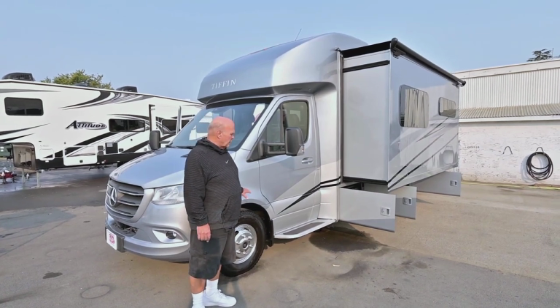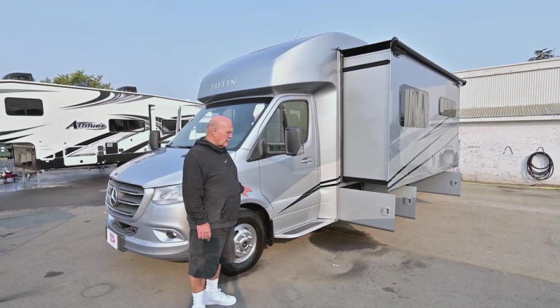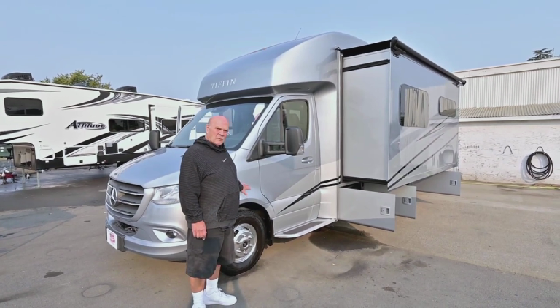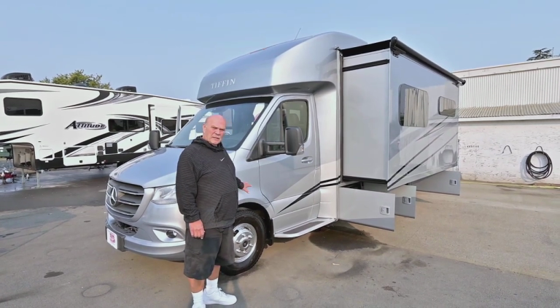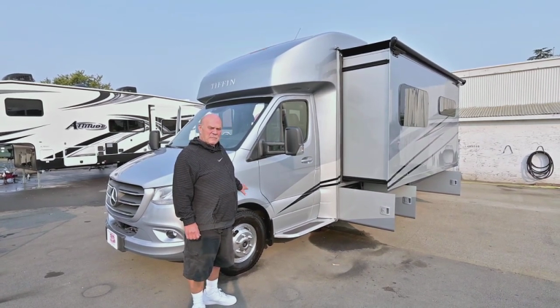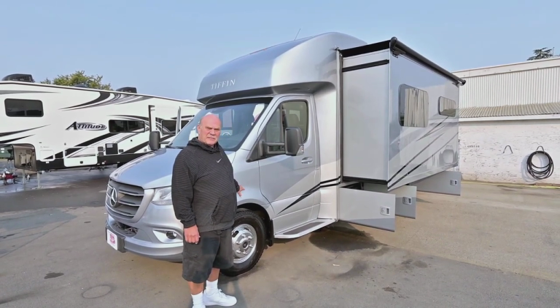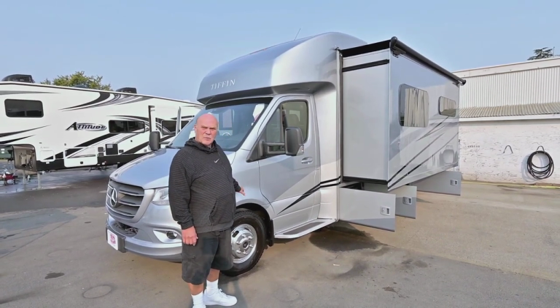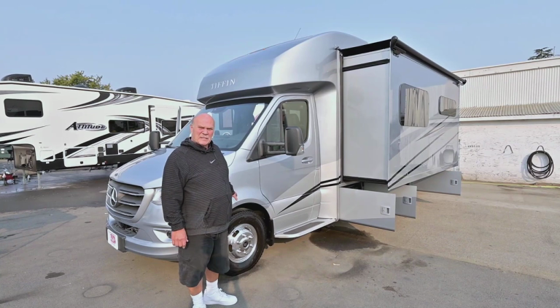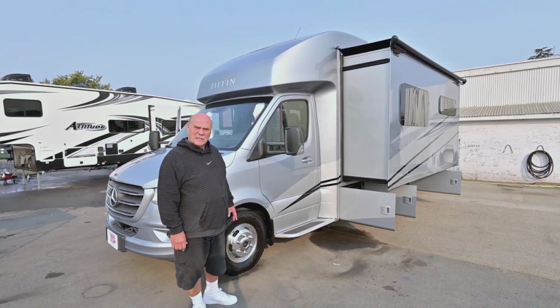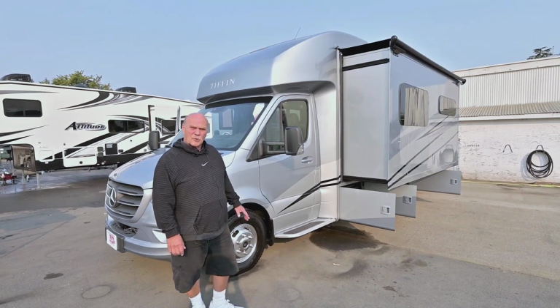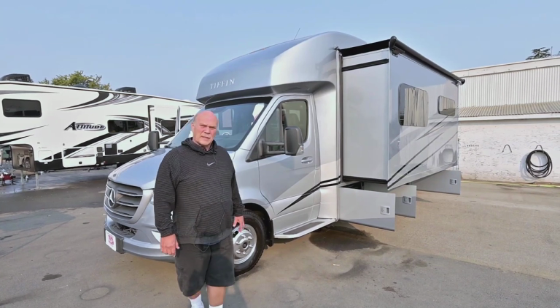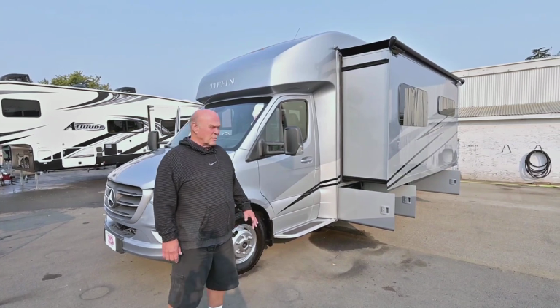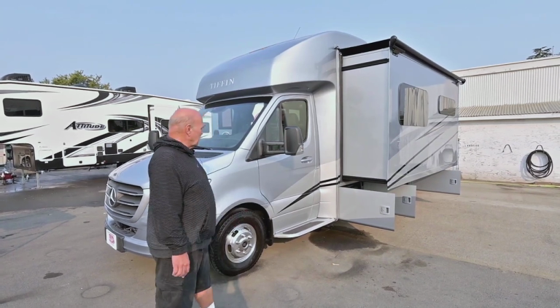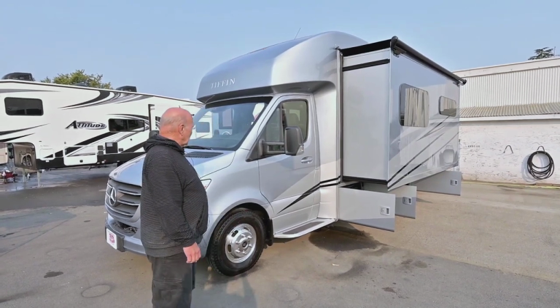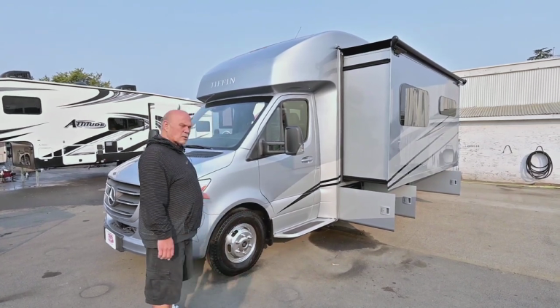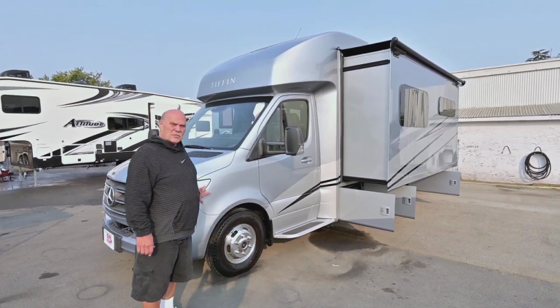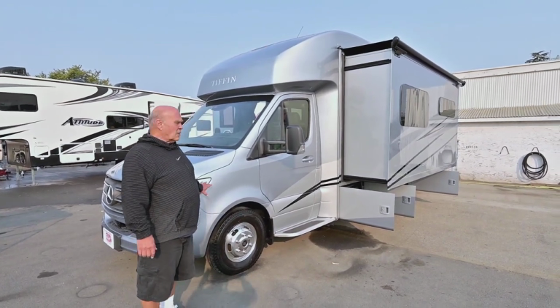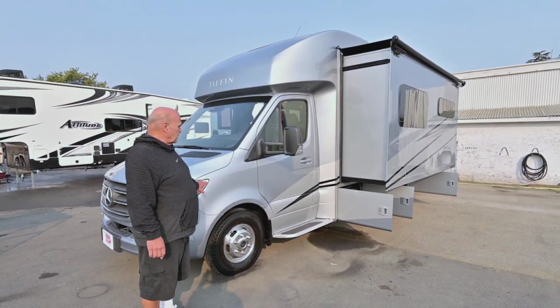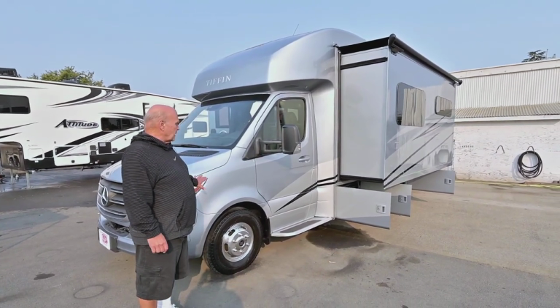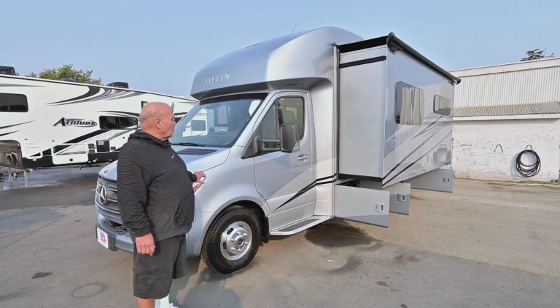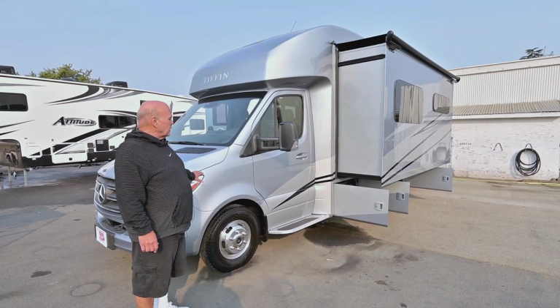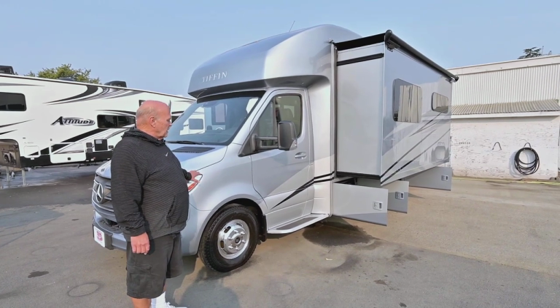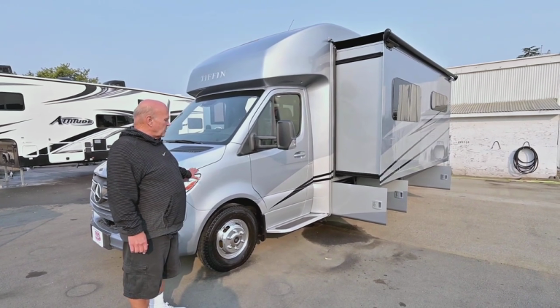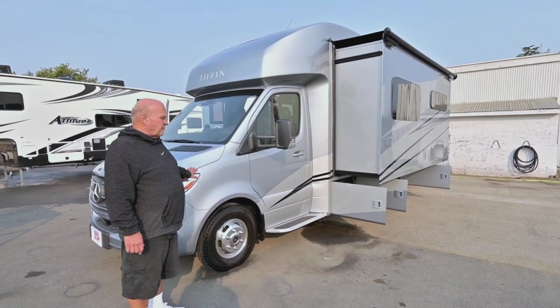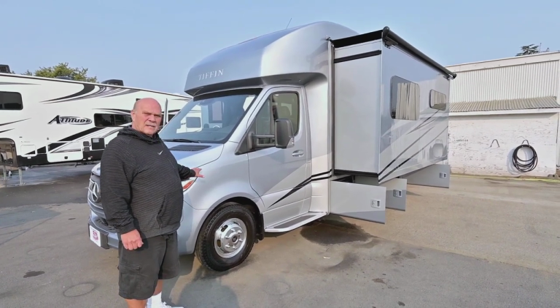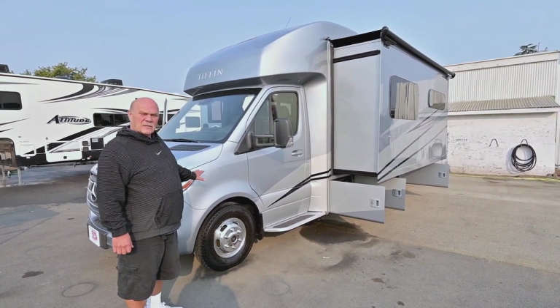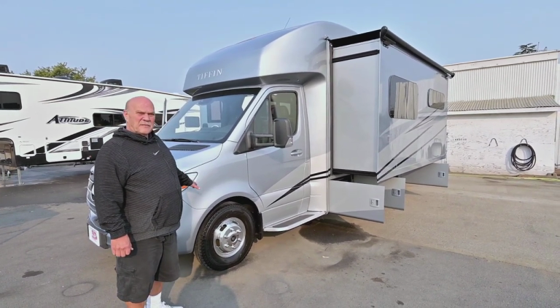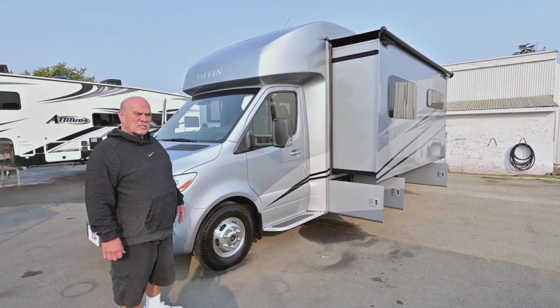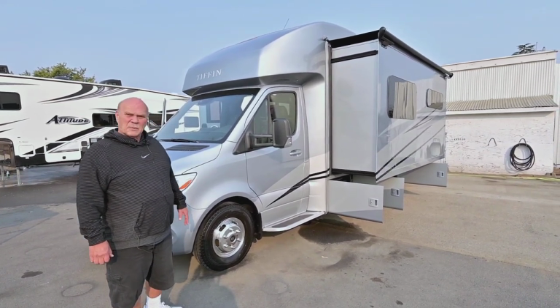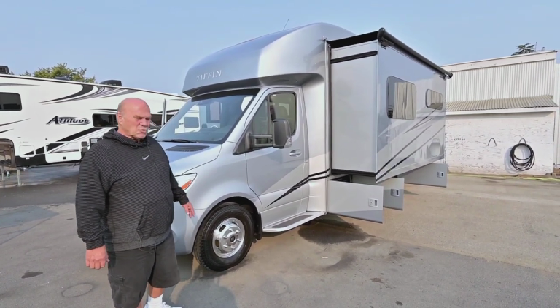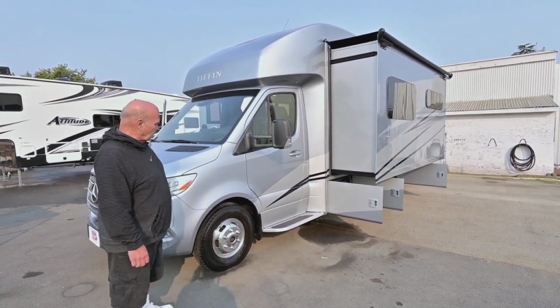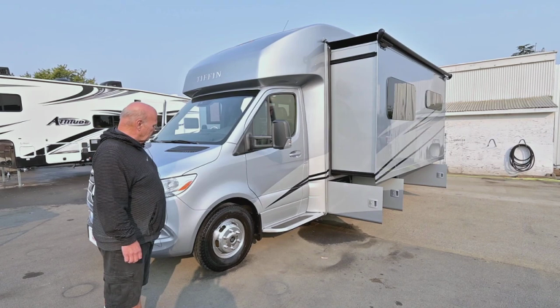We're very lucky to be a Tiffin dealer. We've been a Tiffin dealer for over 20 years. I personally have sold them longer than that, but this Wayfarer — I love selling these Wayfarers because people are having so much fun in them.